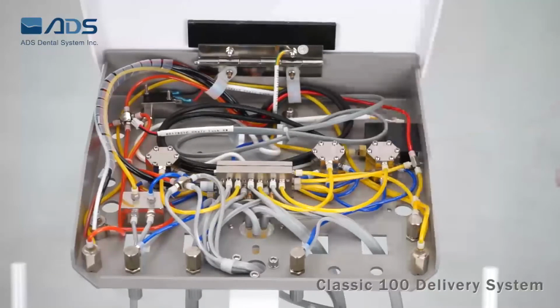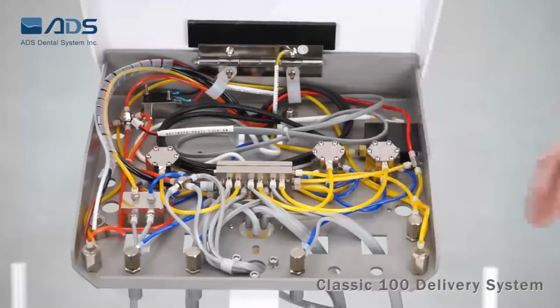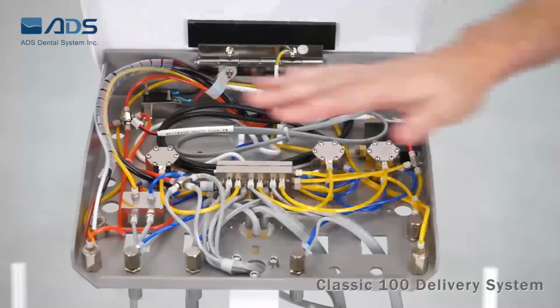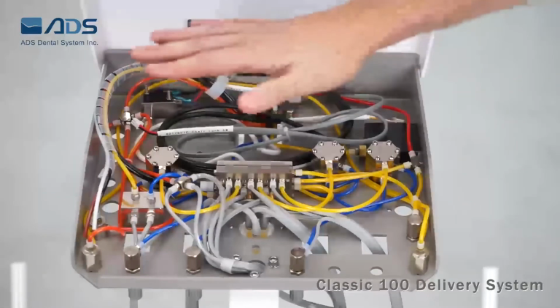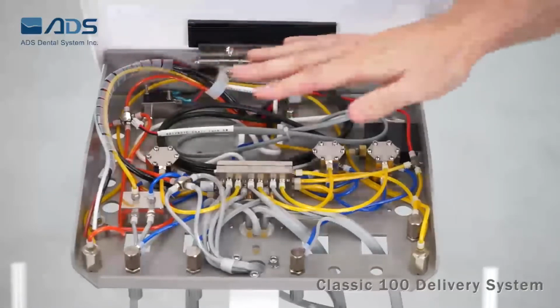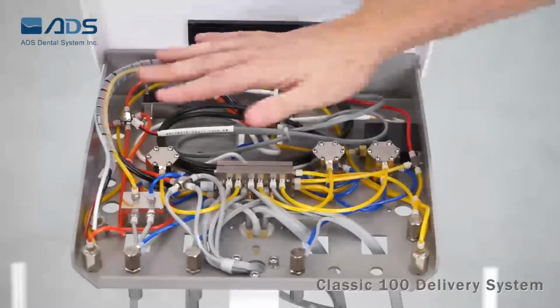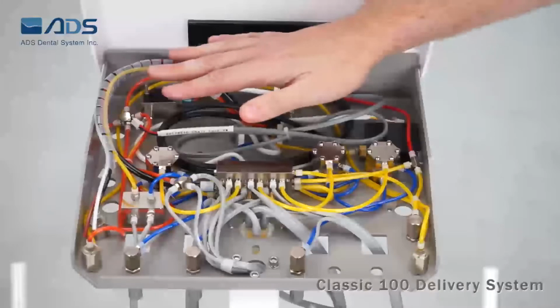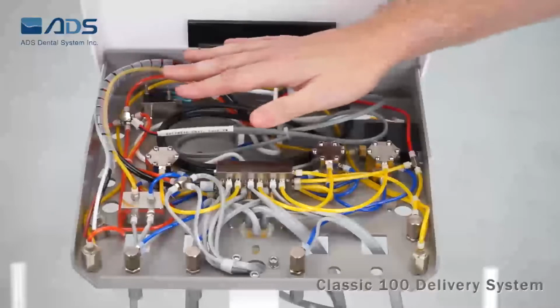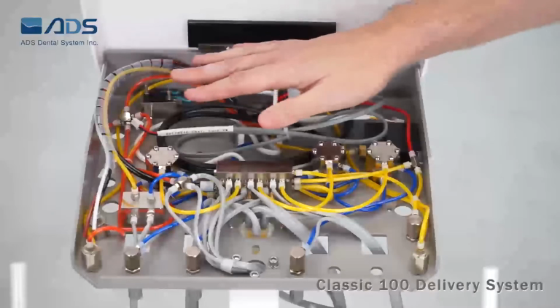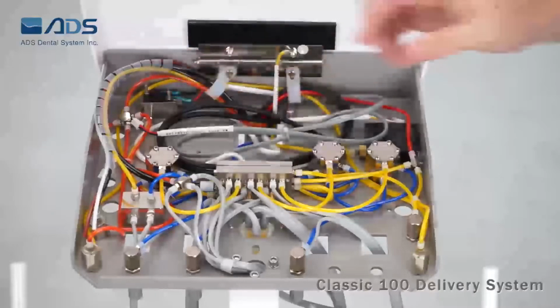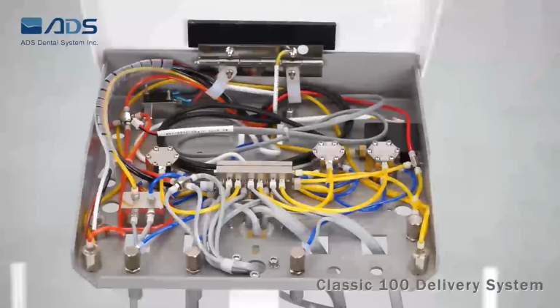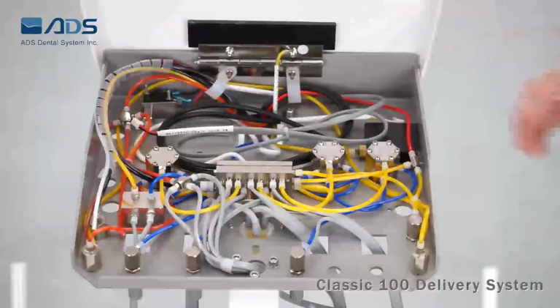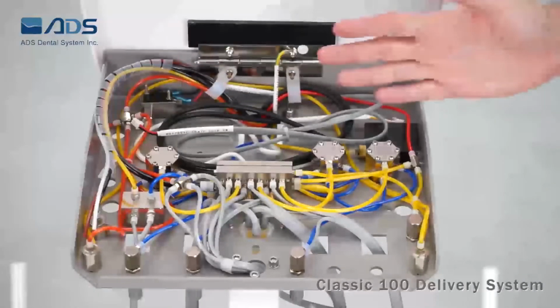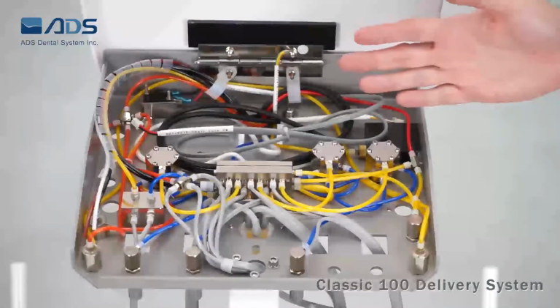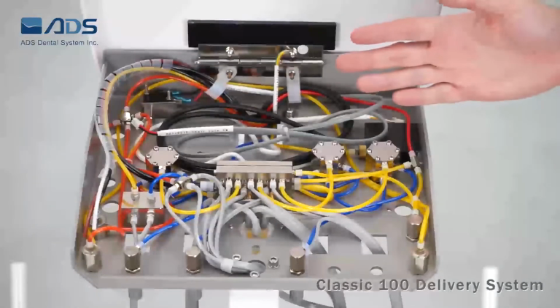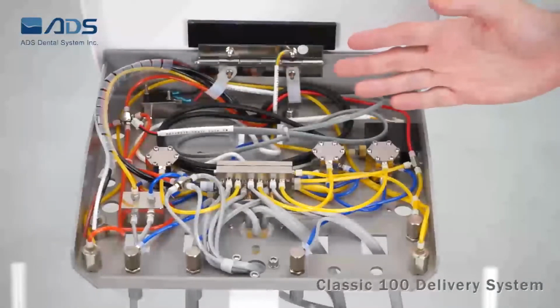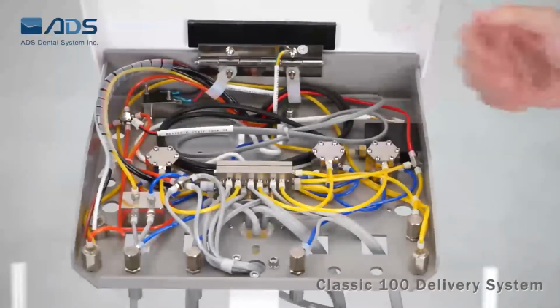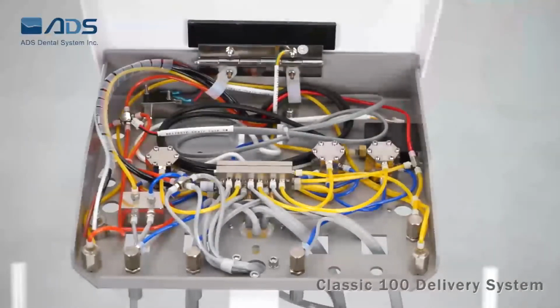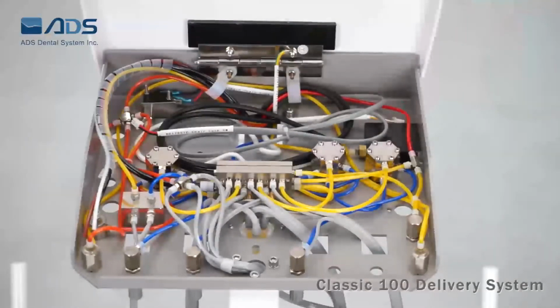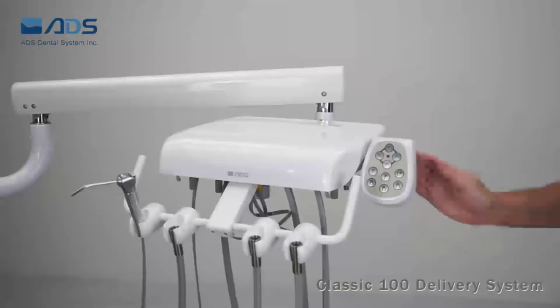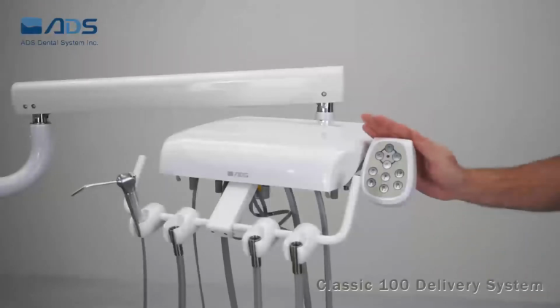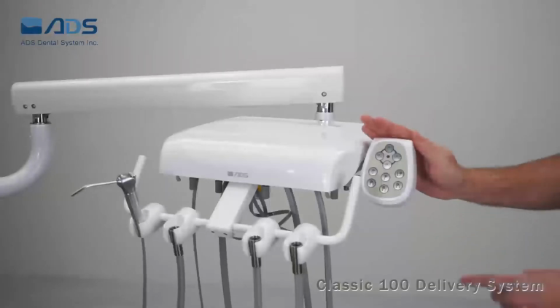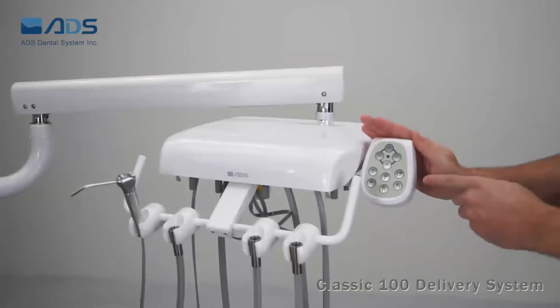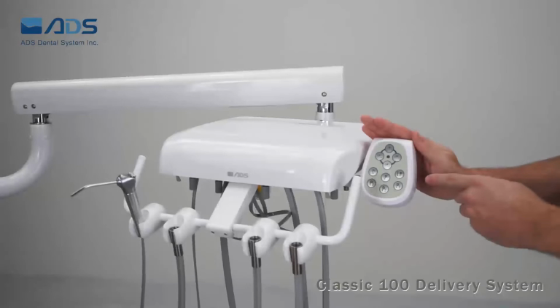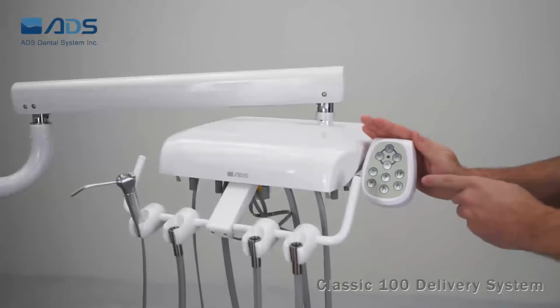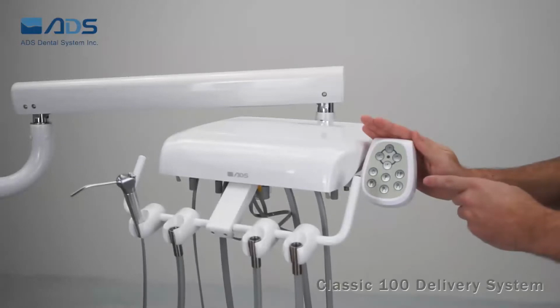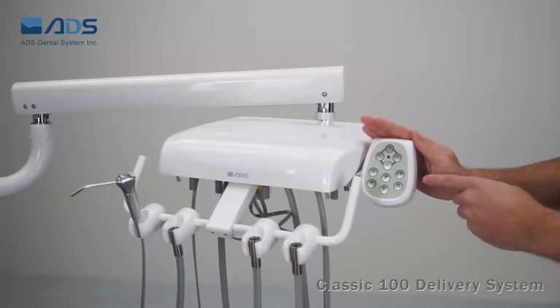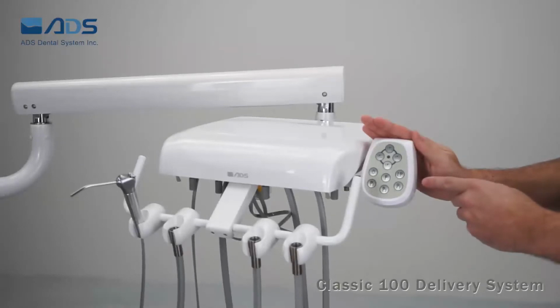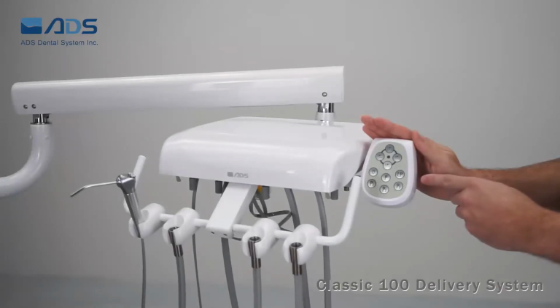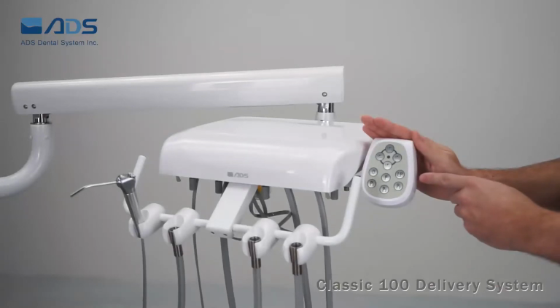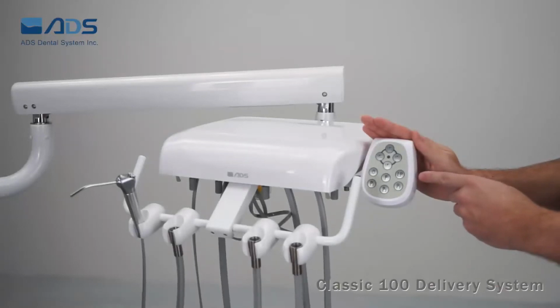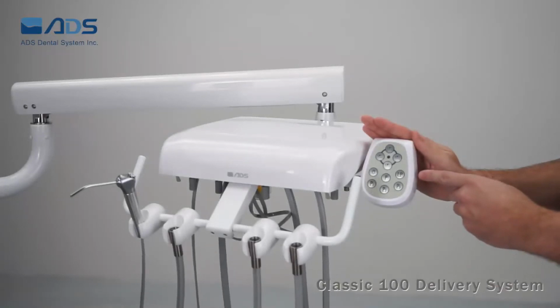There's enough space to add a fiber-optic box, scaler, or electric handpiece as well. You can also add a touch pad on the doctor's control head as an option.